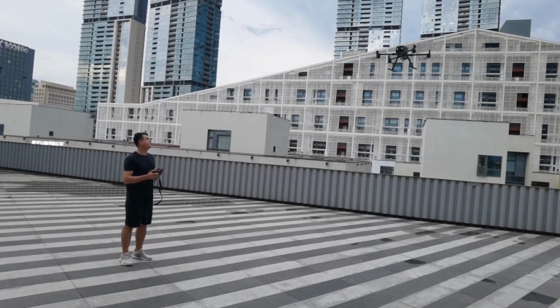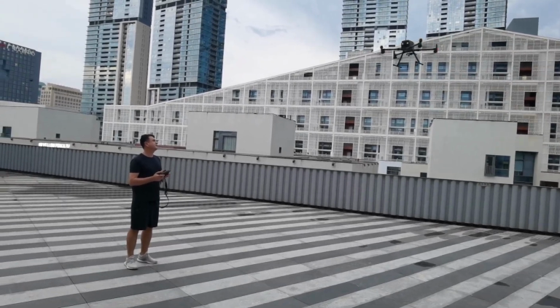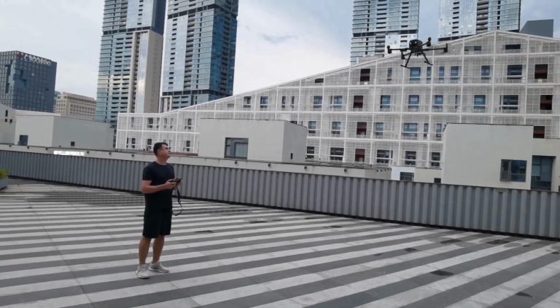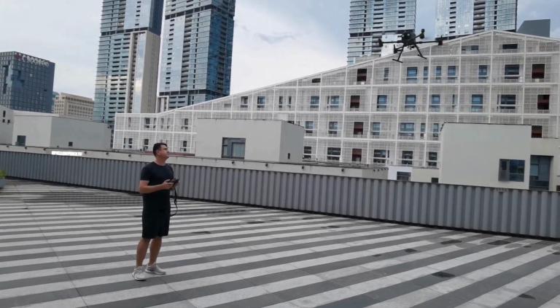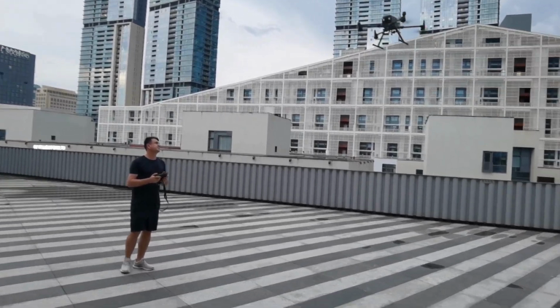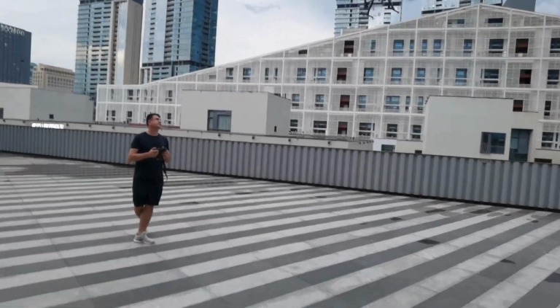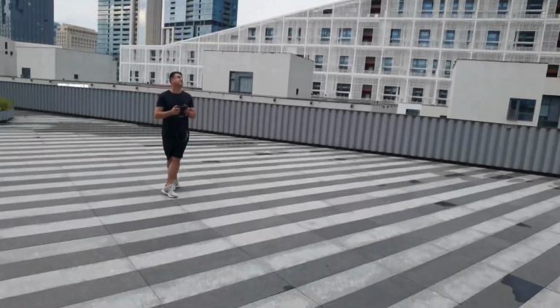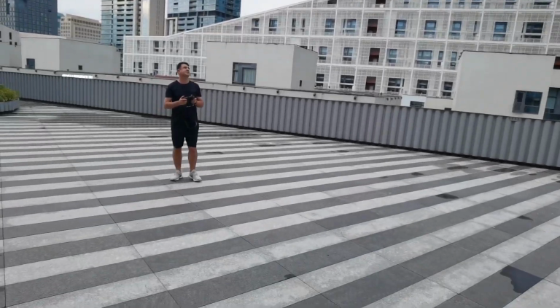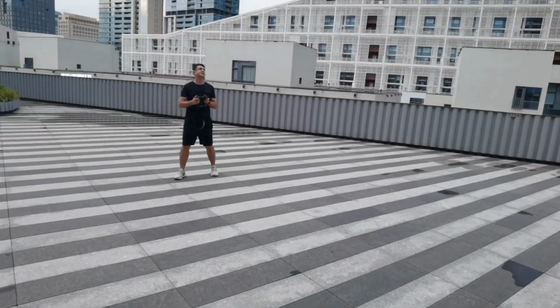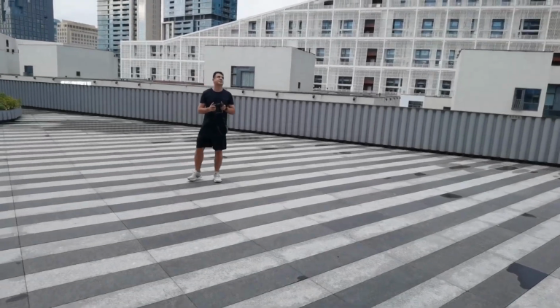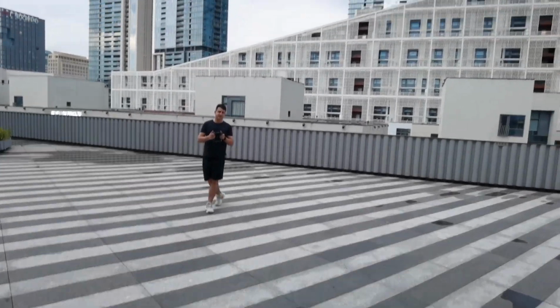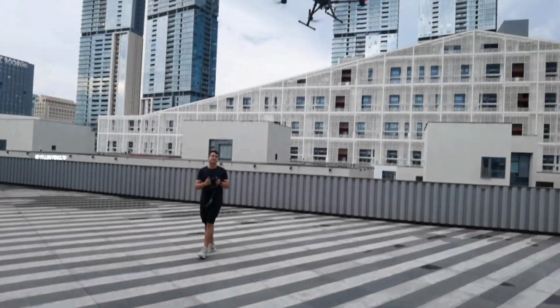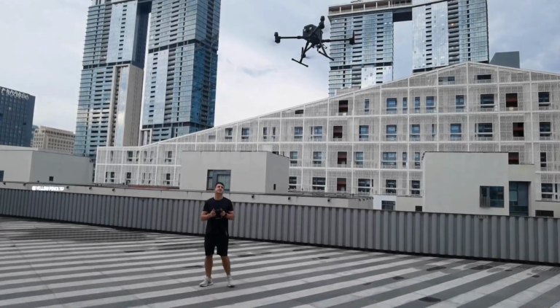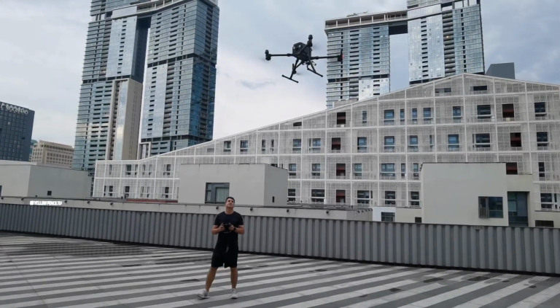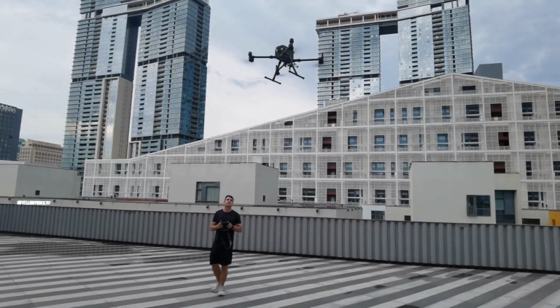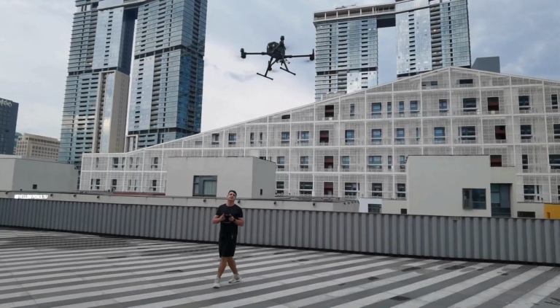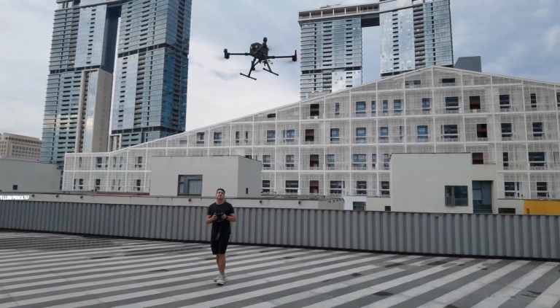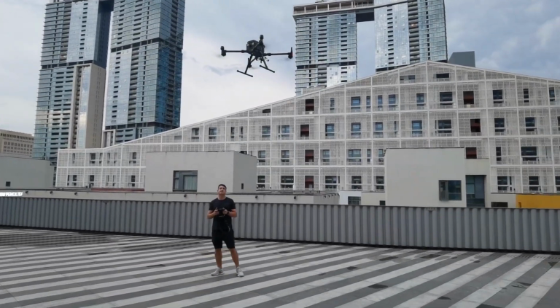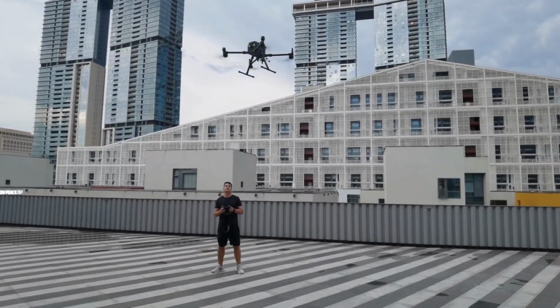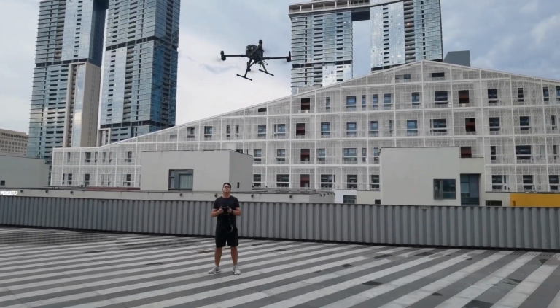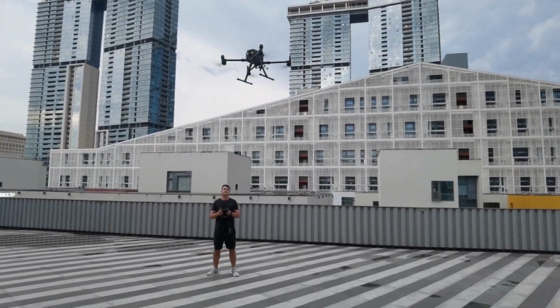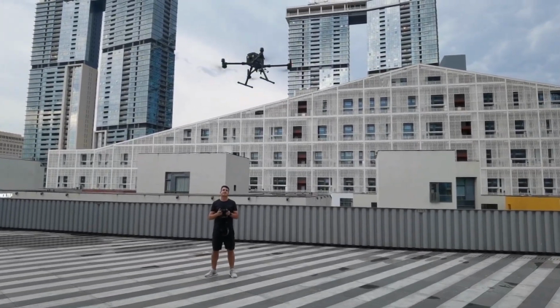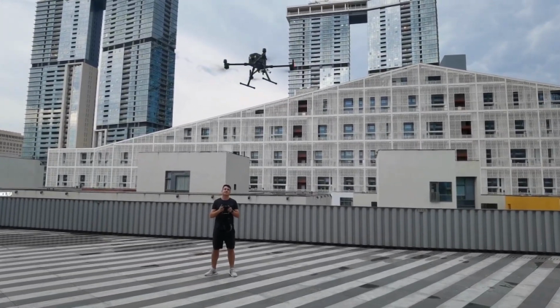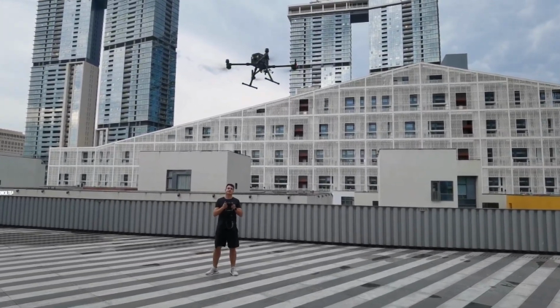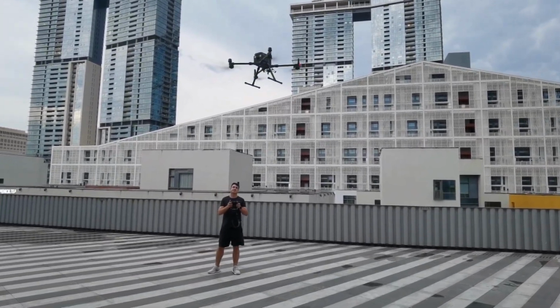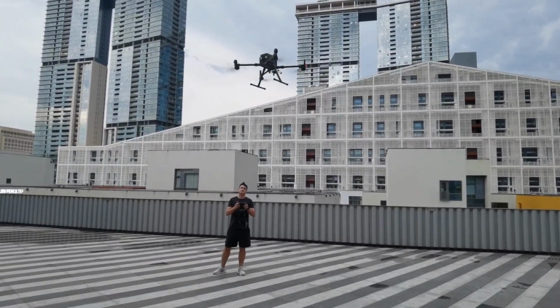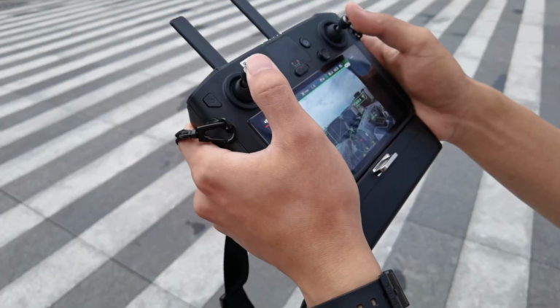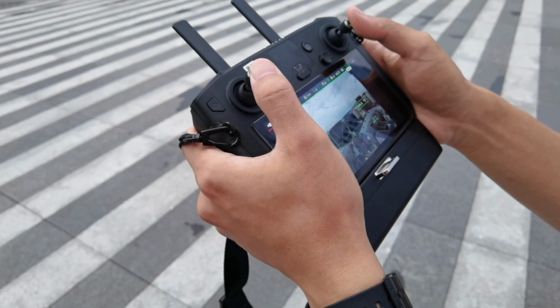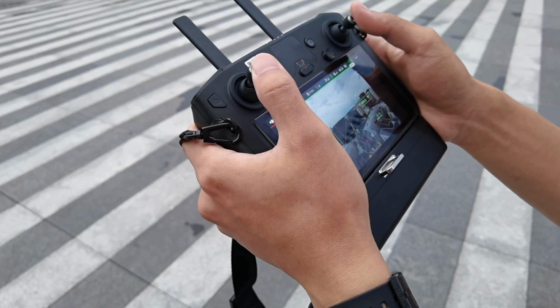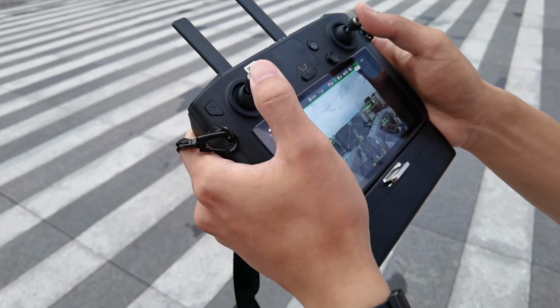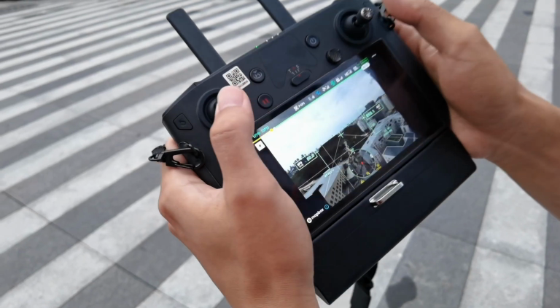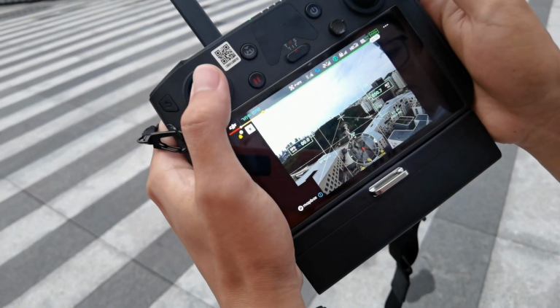Meet the new Matrice 300 RTK and Zenmuse H20 series. Together they form the foundation for reinventing the world of work.